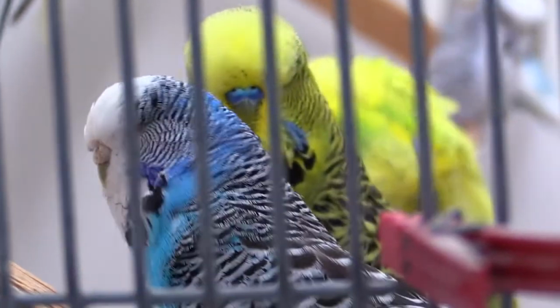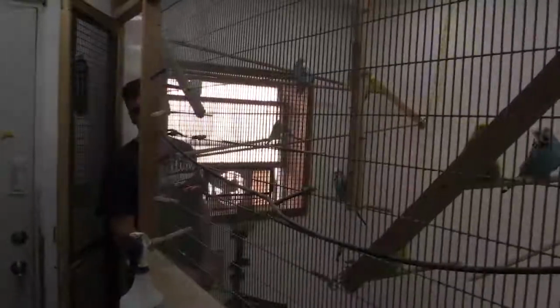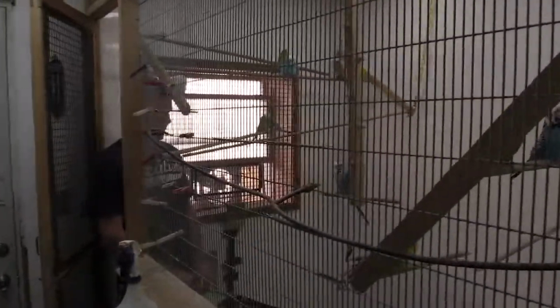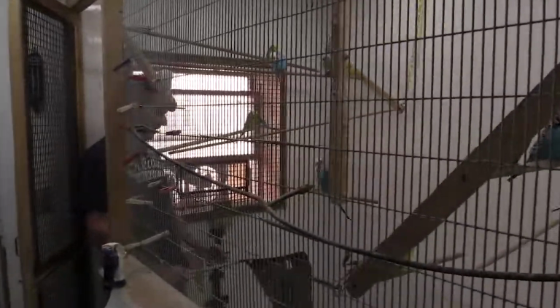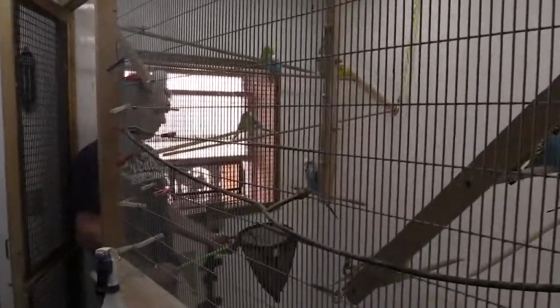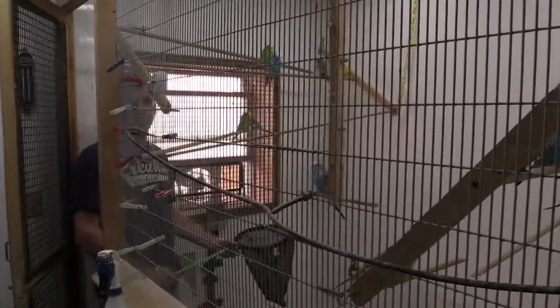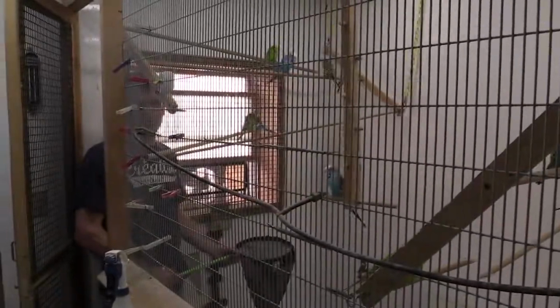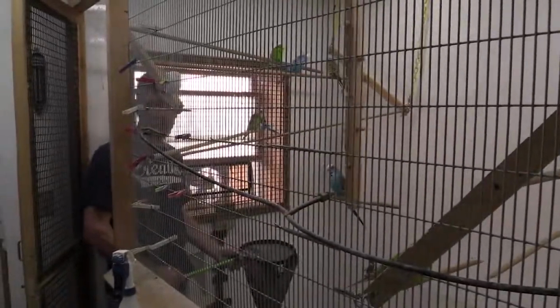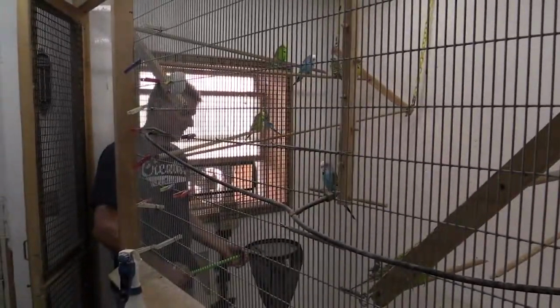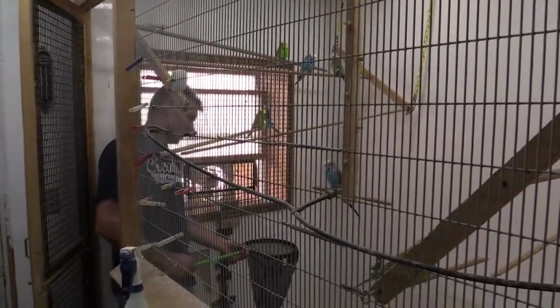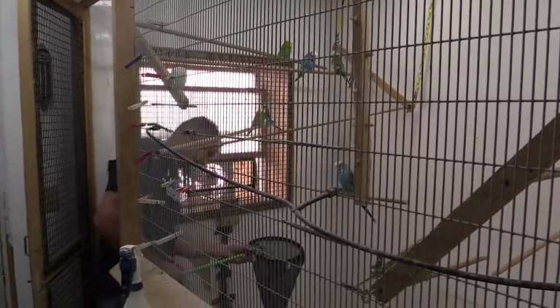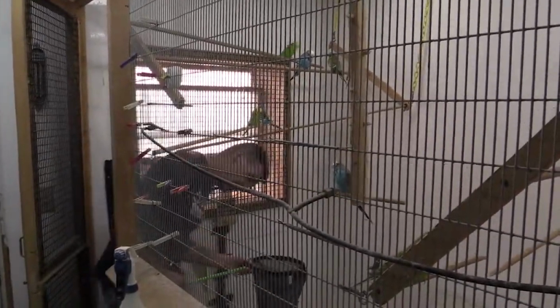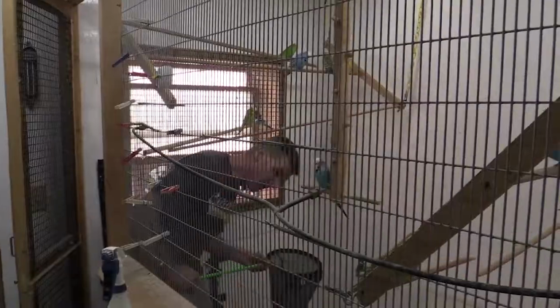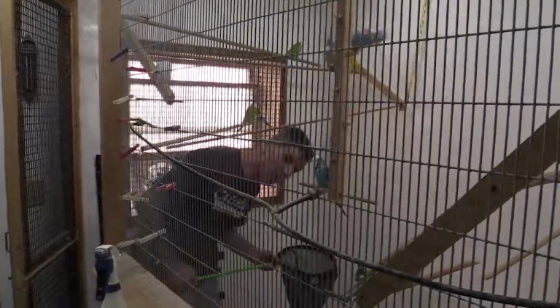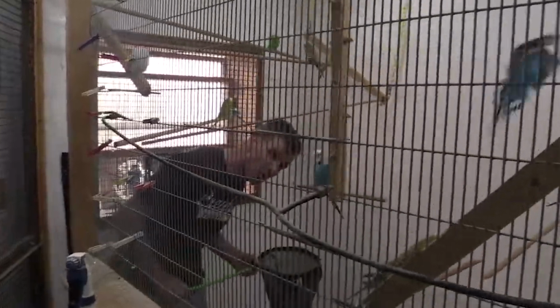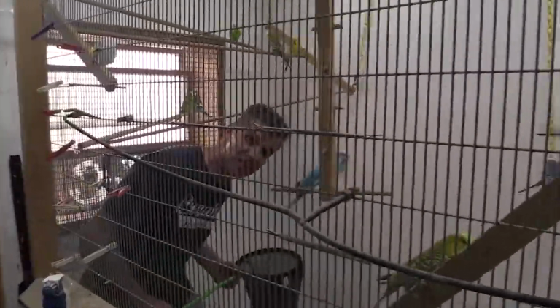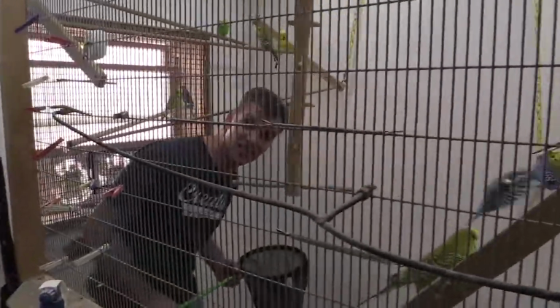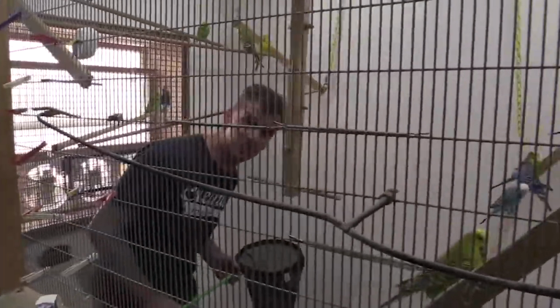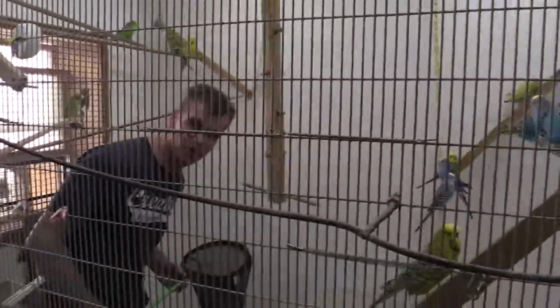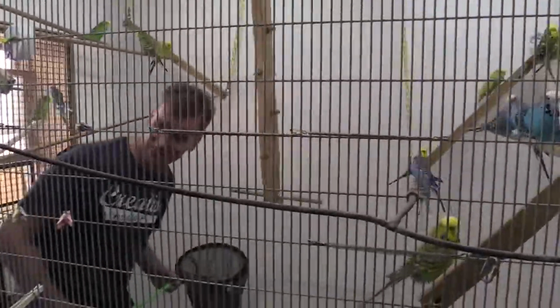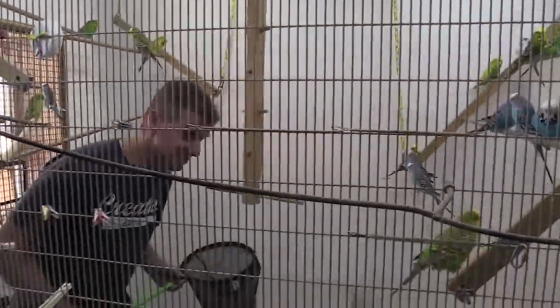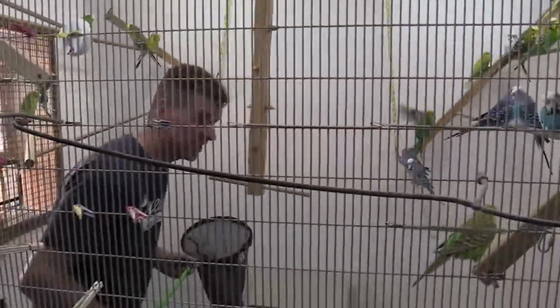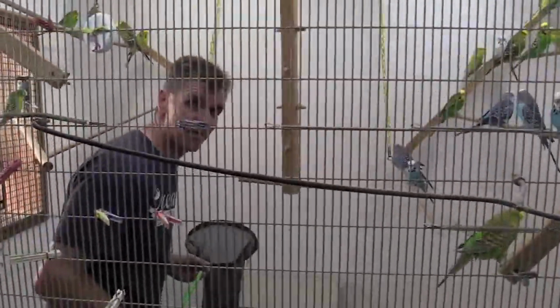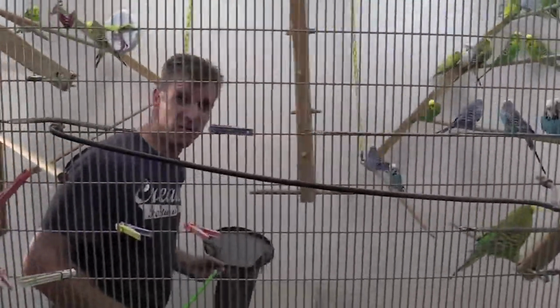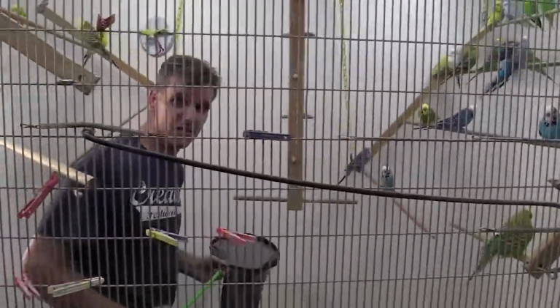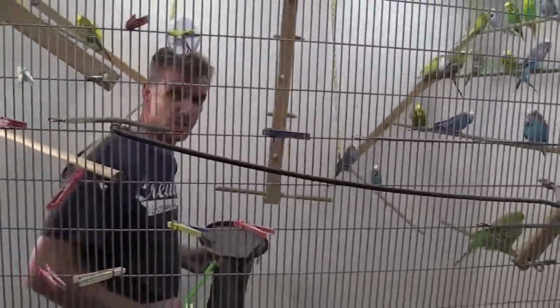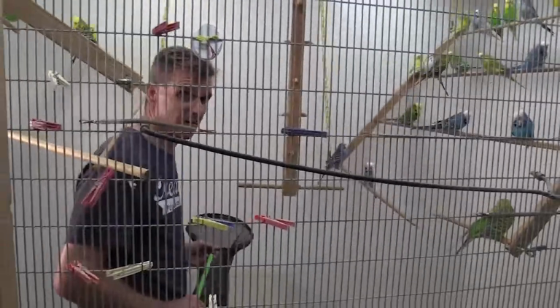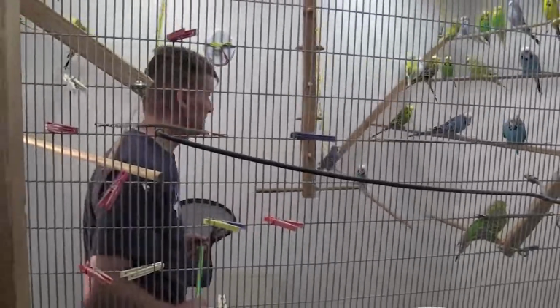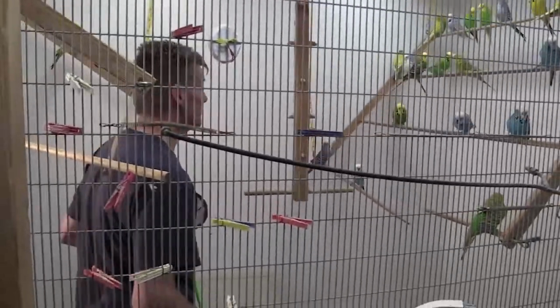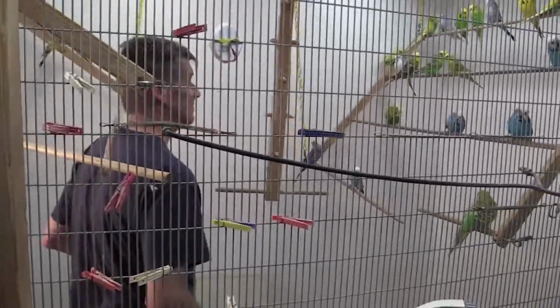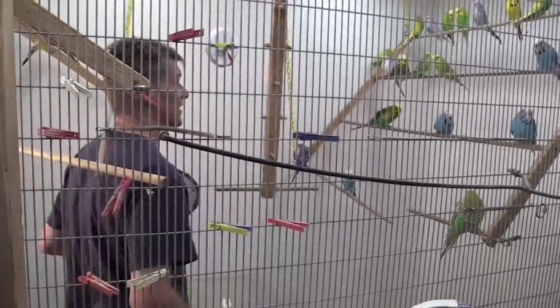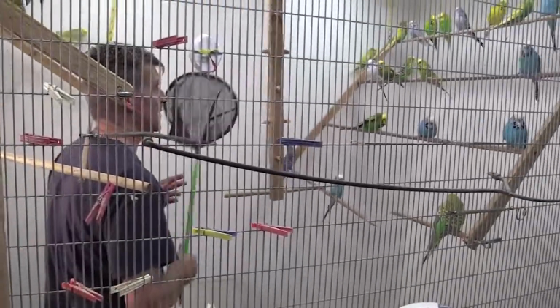There have been some breeders that brought in birds from Switzerland and weren't paying attention and stepped on a bird. A $1,500 bird is a lot of money.